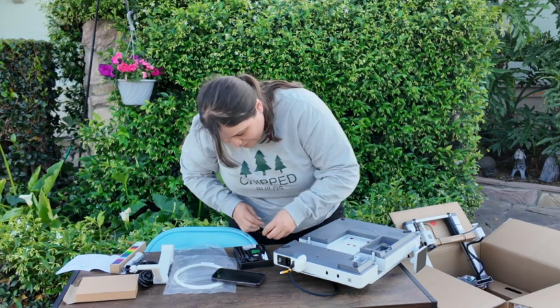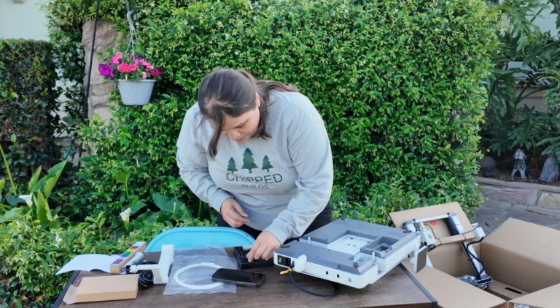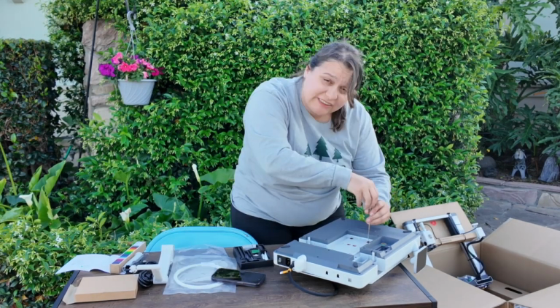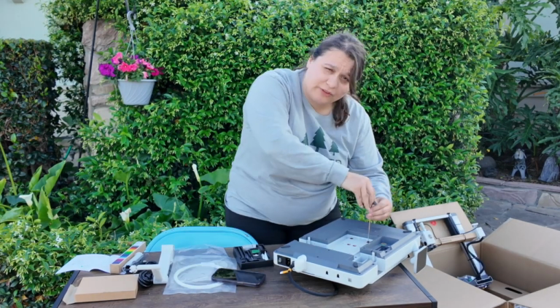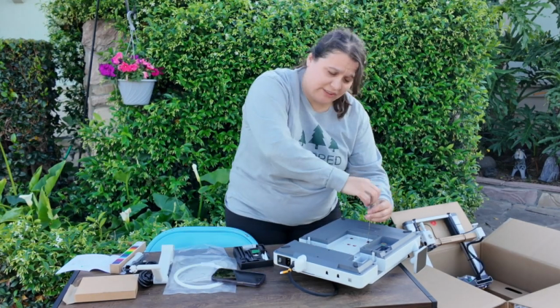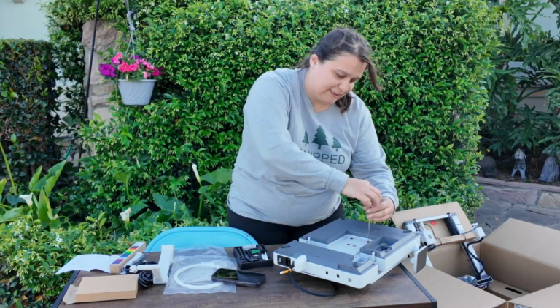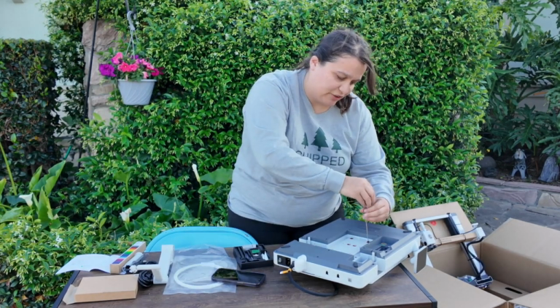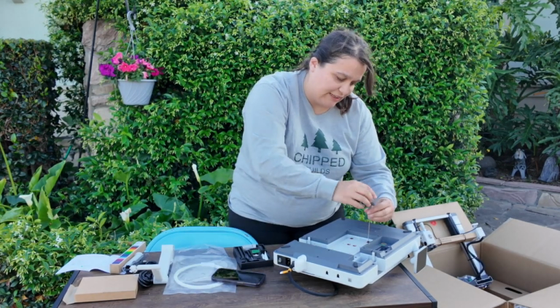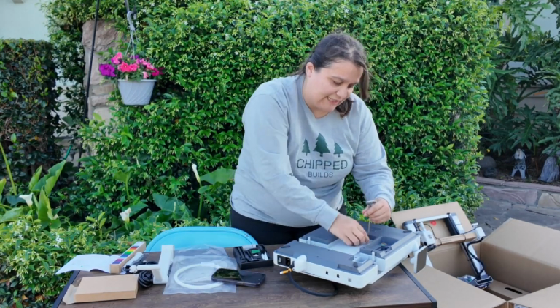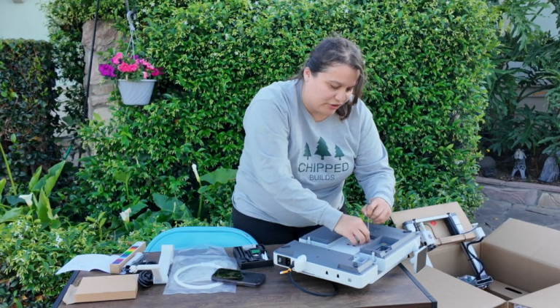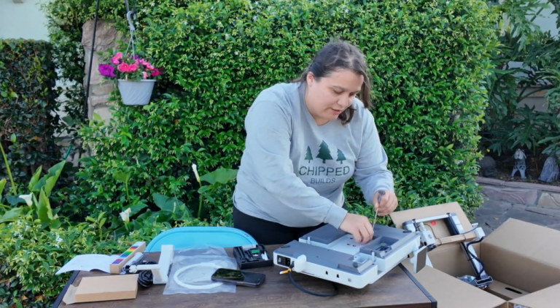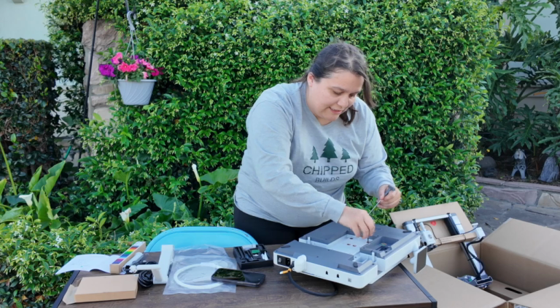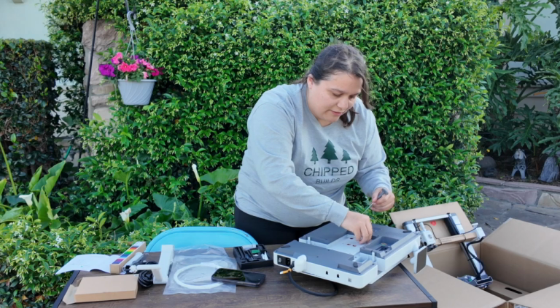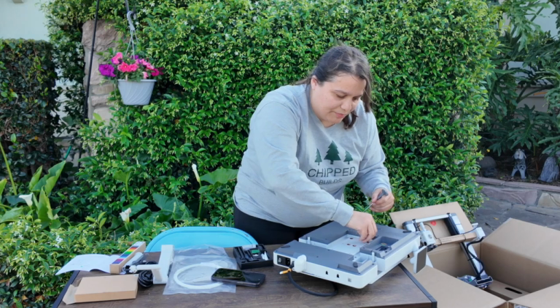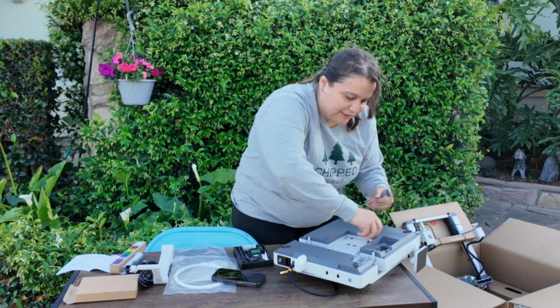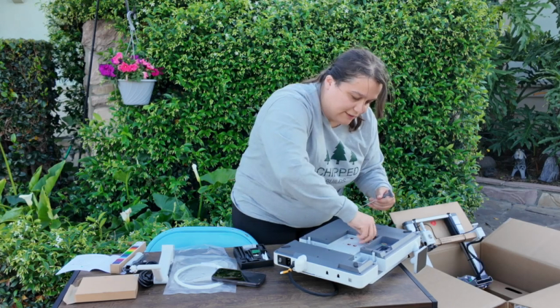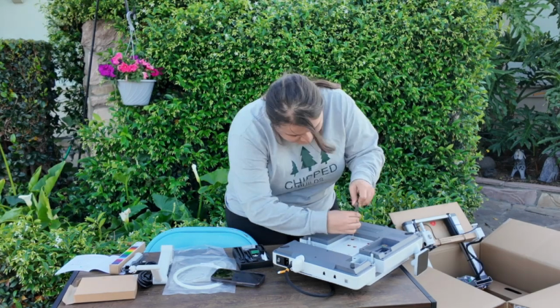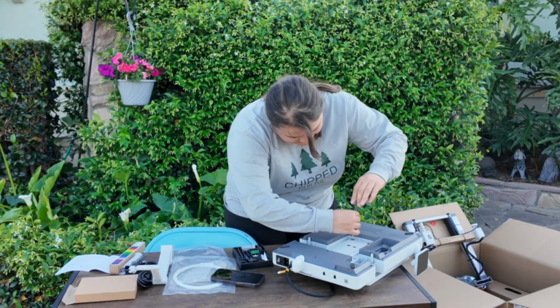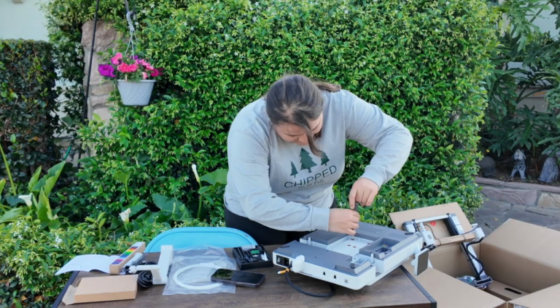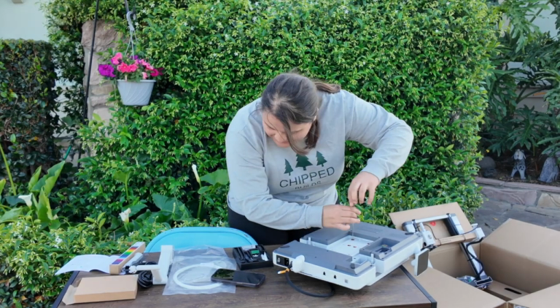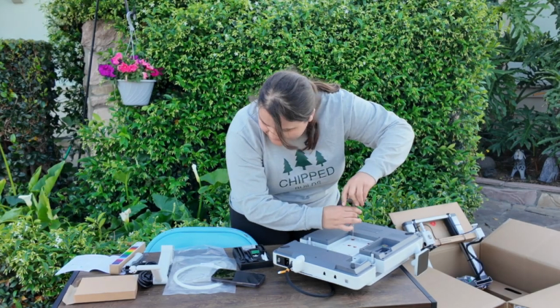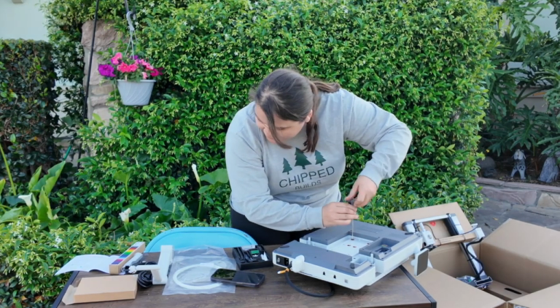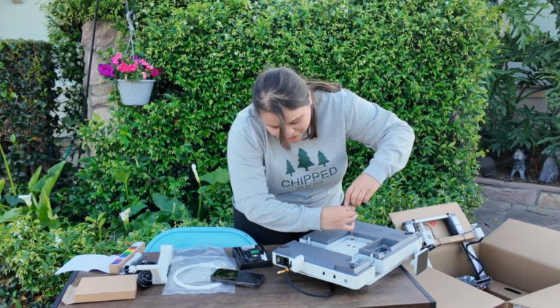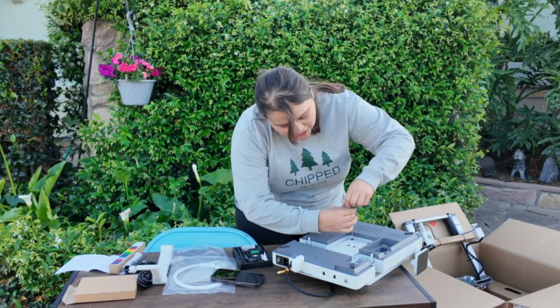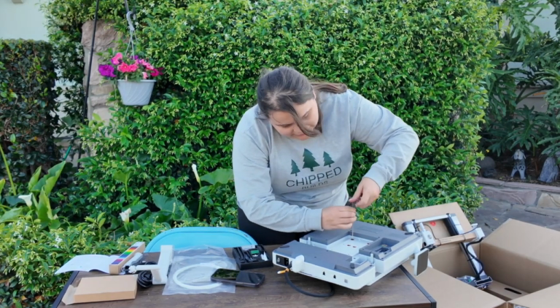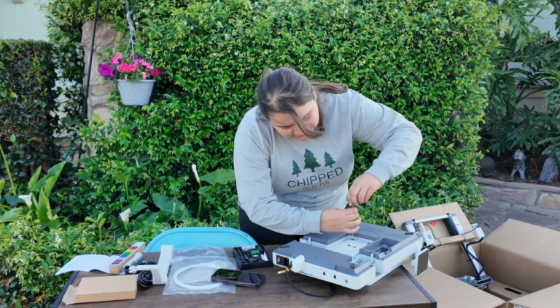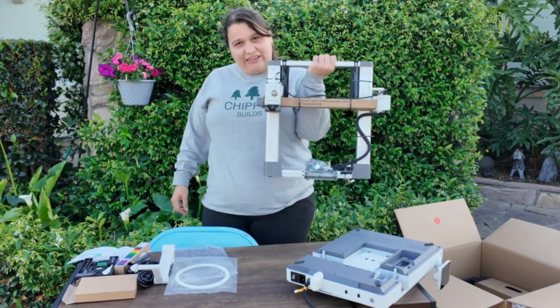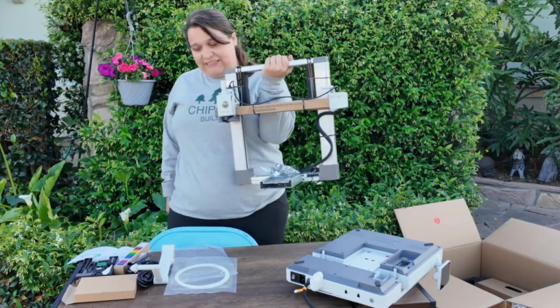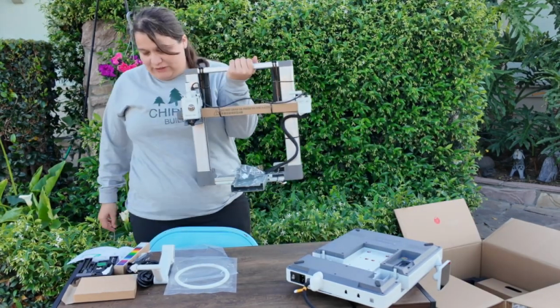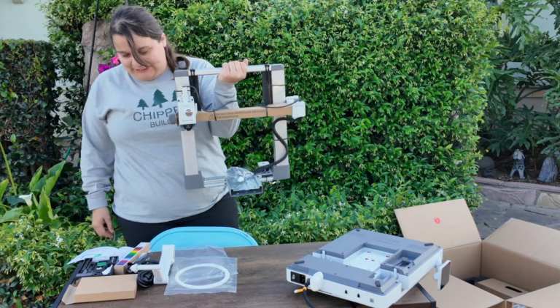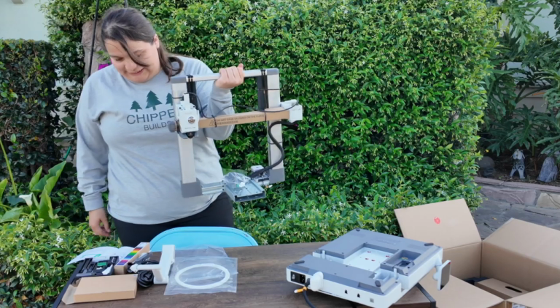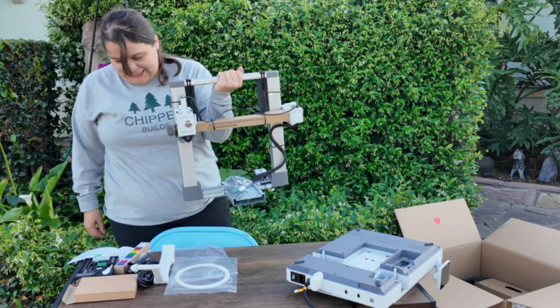These four screws are there just to make sure nothing gets damaged in the shipping process. And then last but certainly not least — all right, the next thing it wants us to do is take the frame of the printer and set it up on the table.